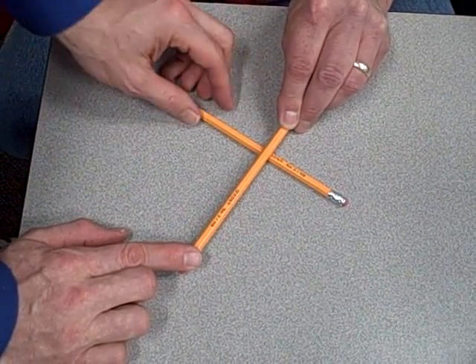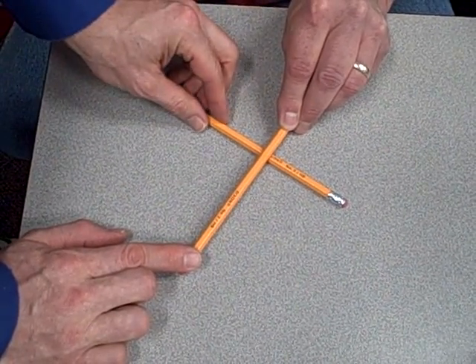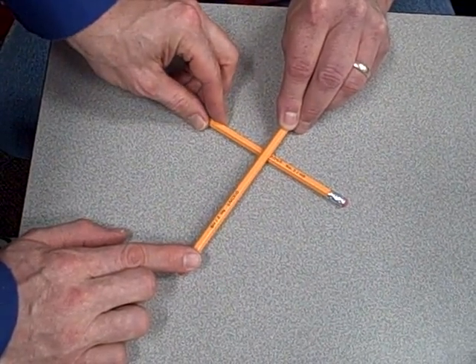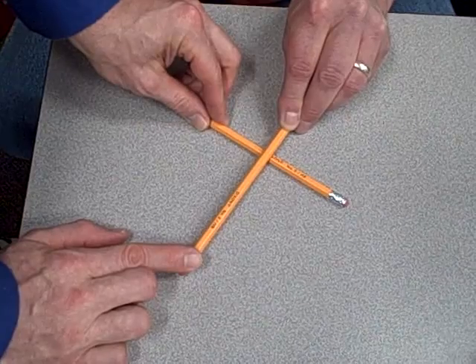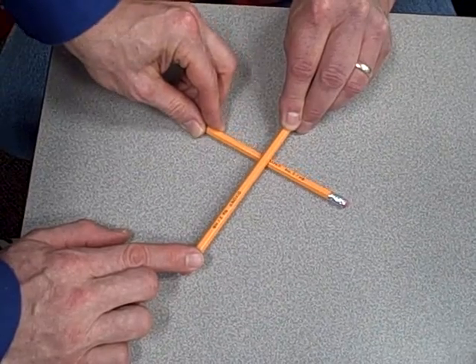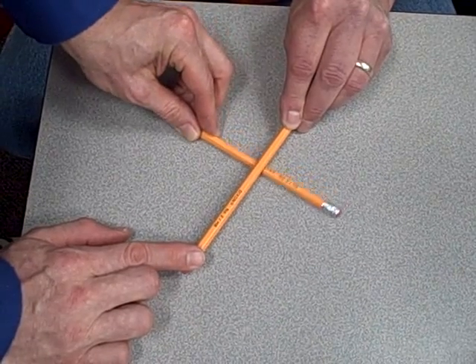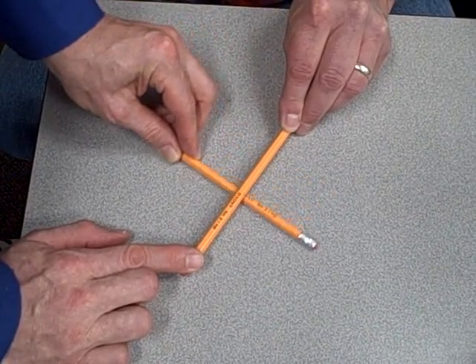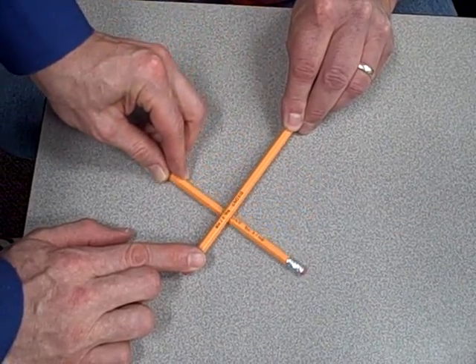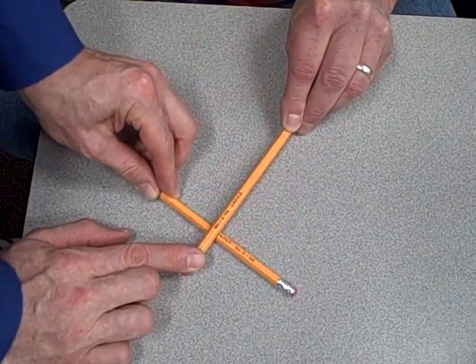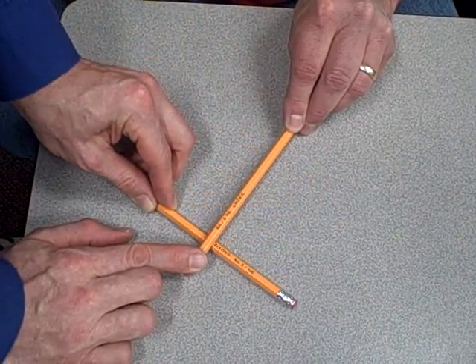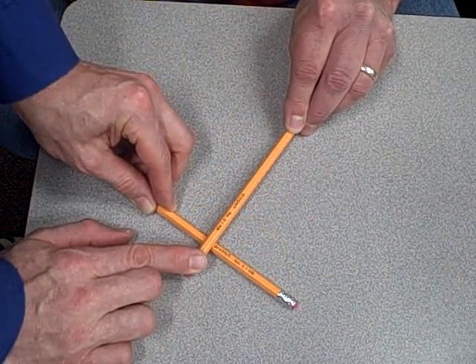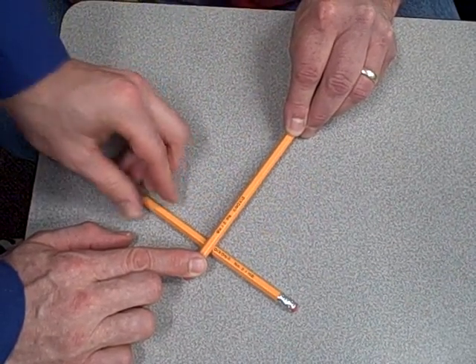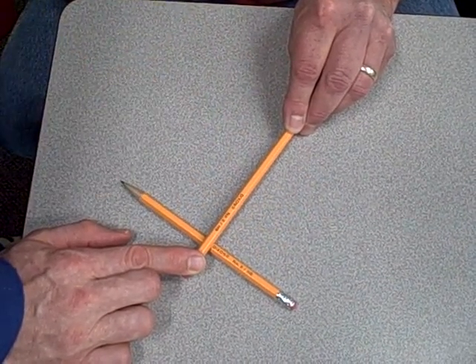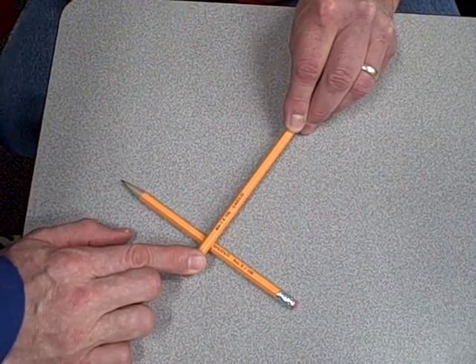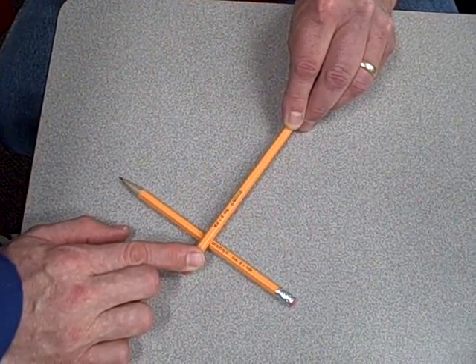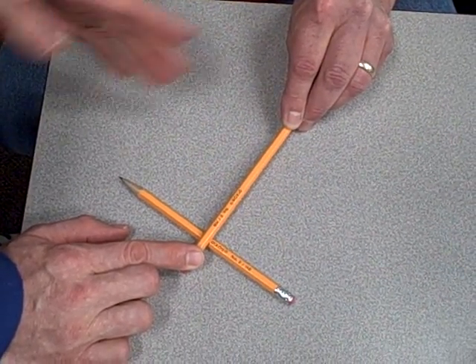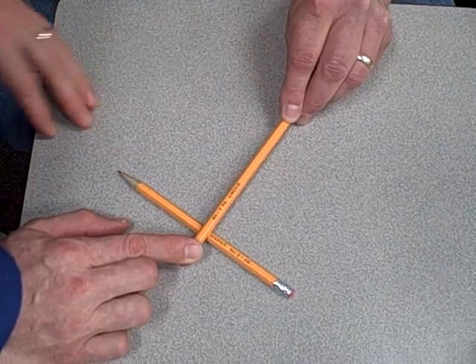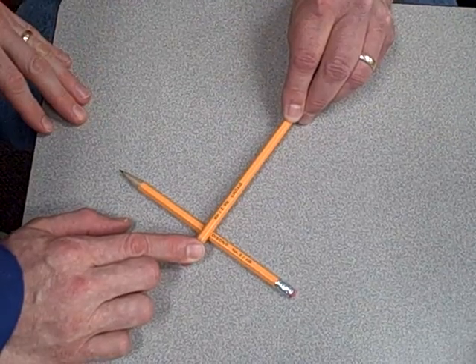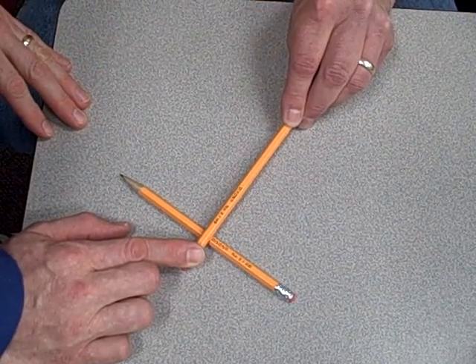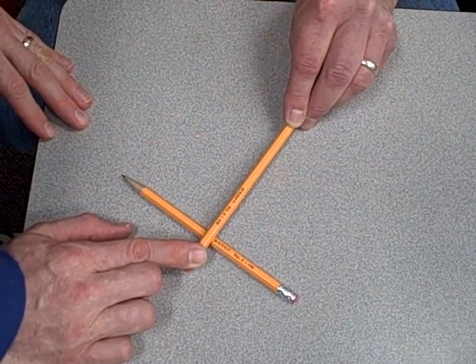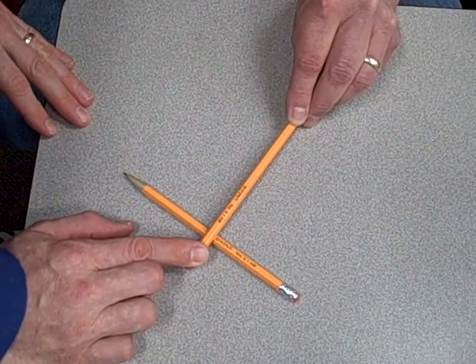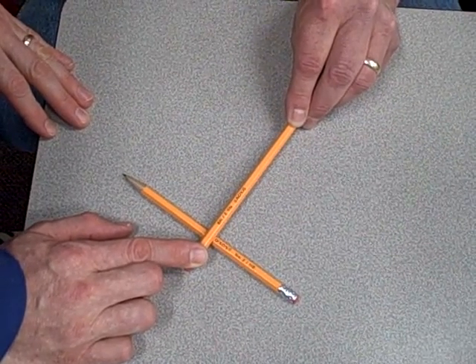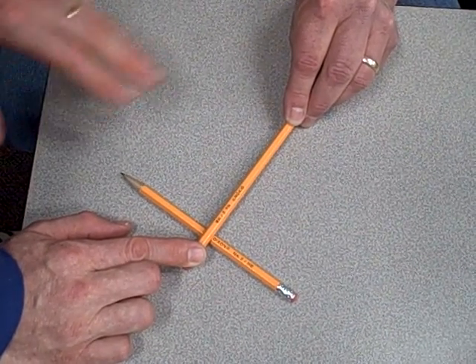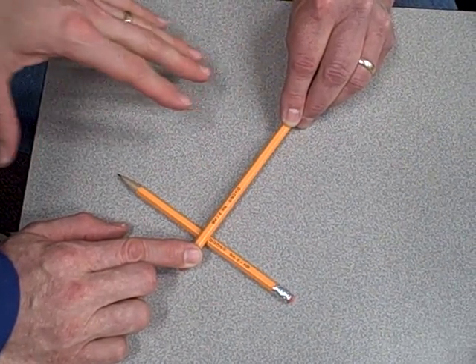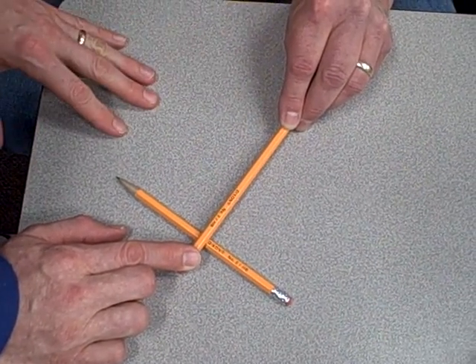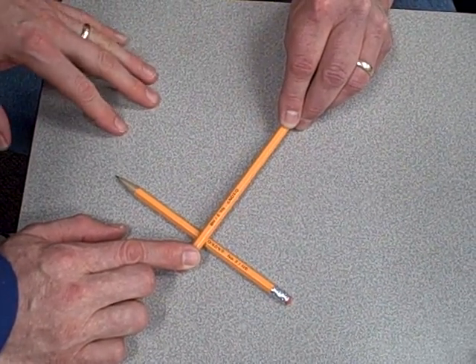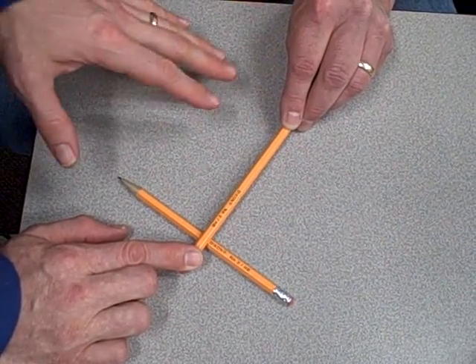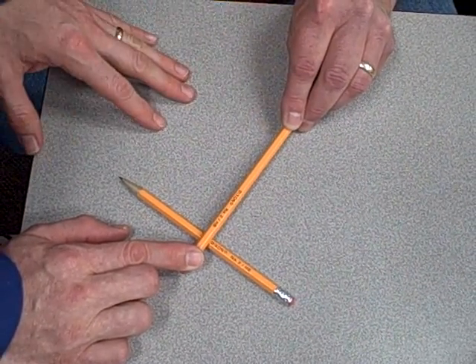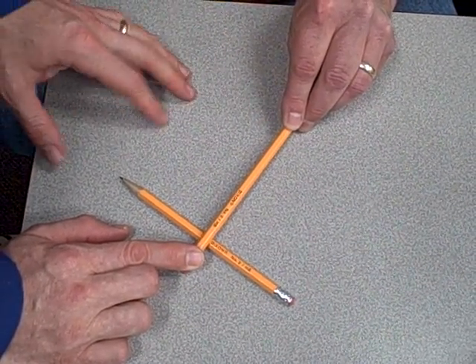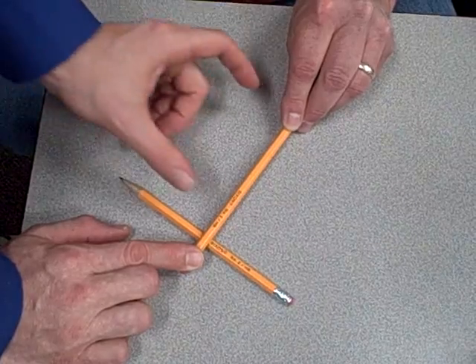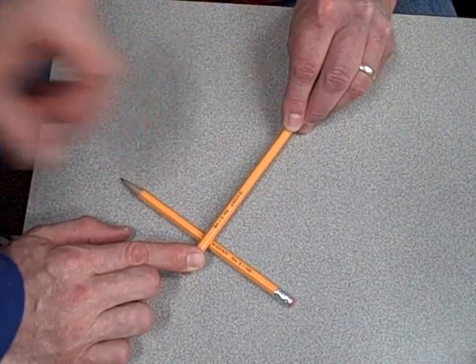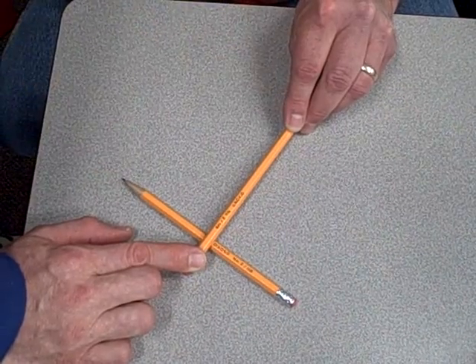We'll keep it balanced here, then I'll move the fulcrum over in my direction. Now I've got to push down really hard. Scott says it's considerably easier — he hardly has to push at all, because now he has the advantage.